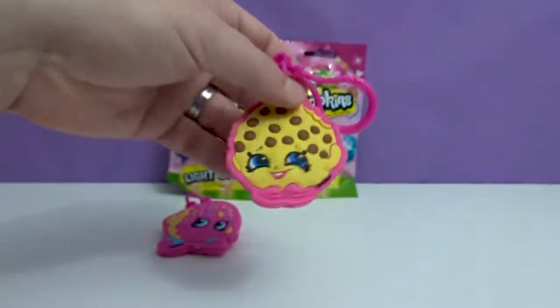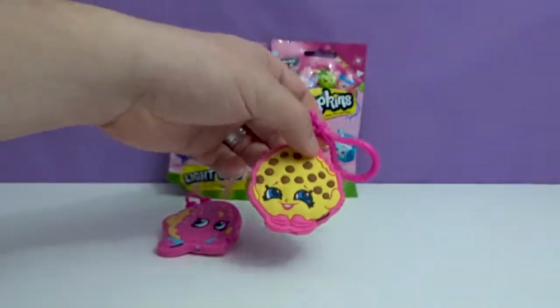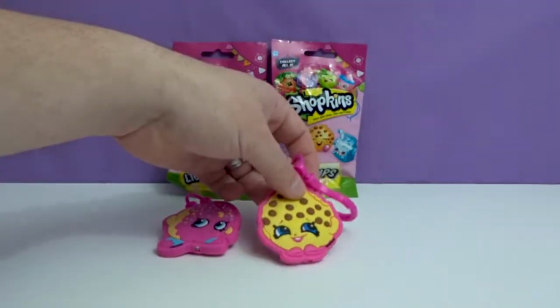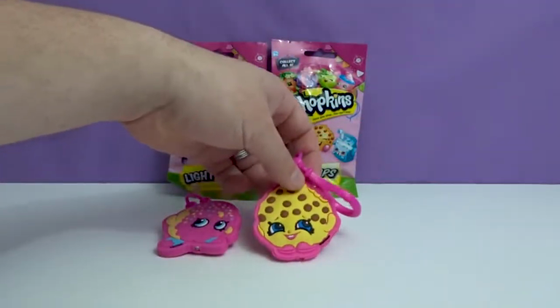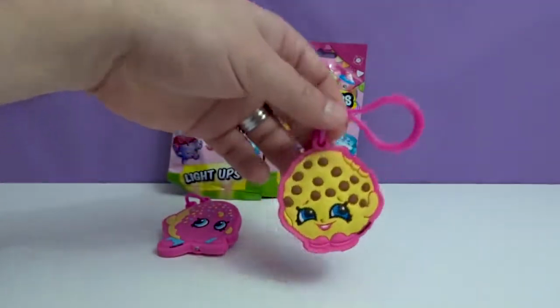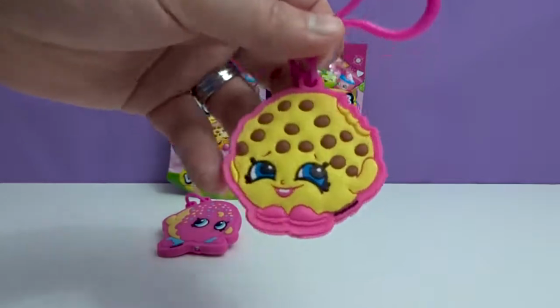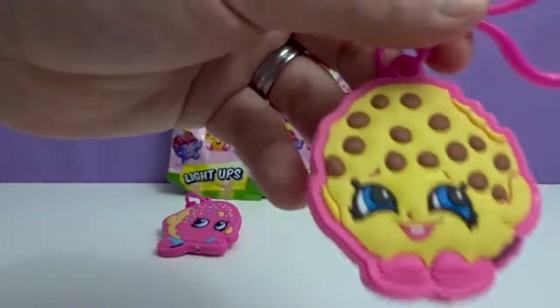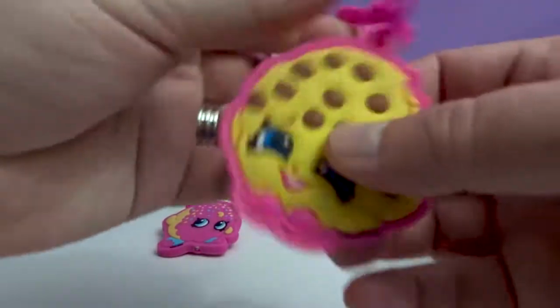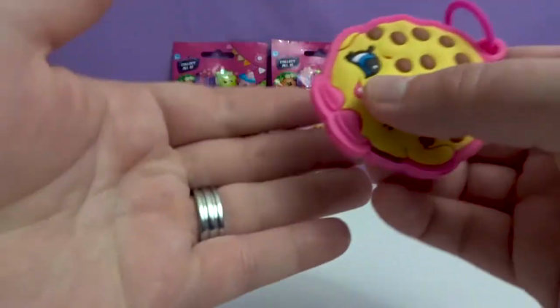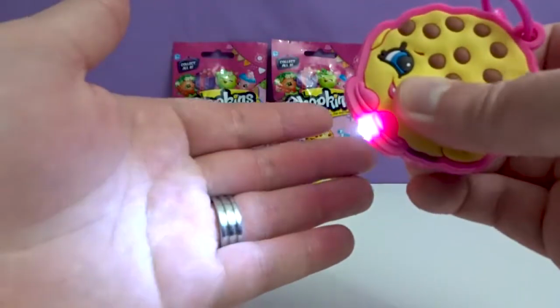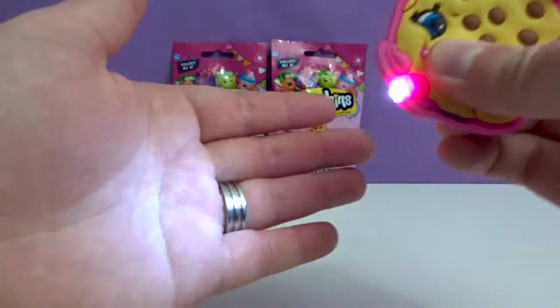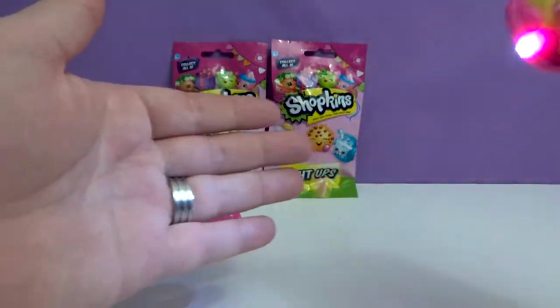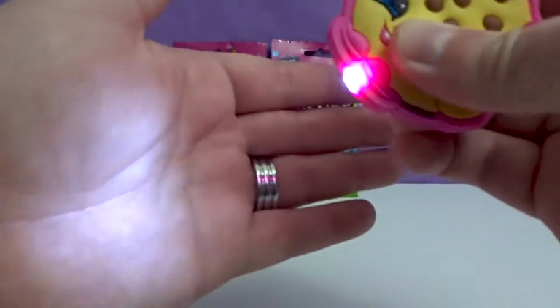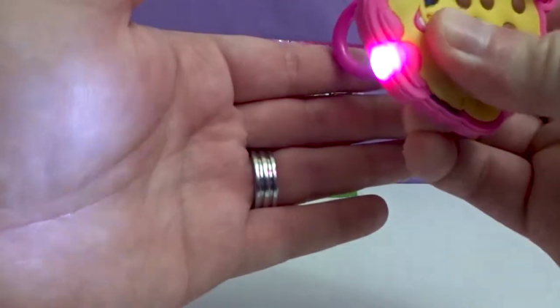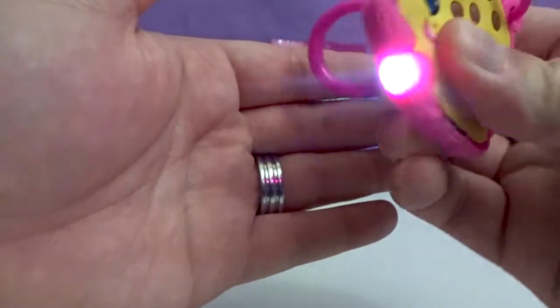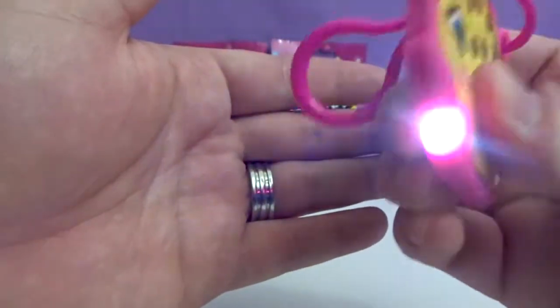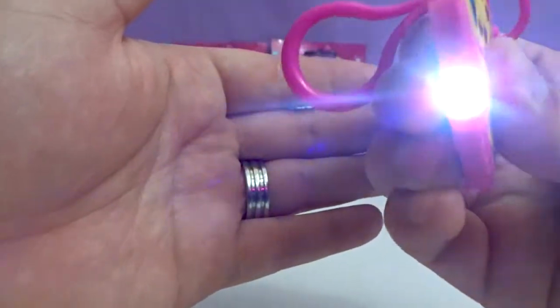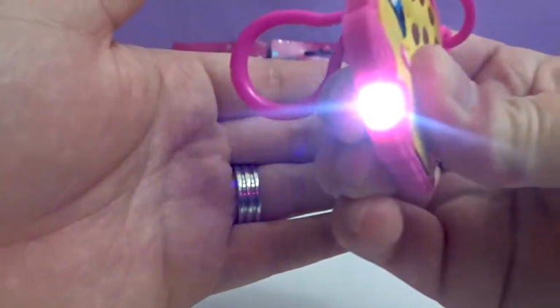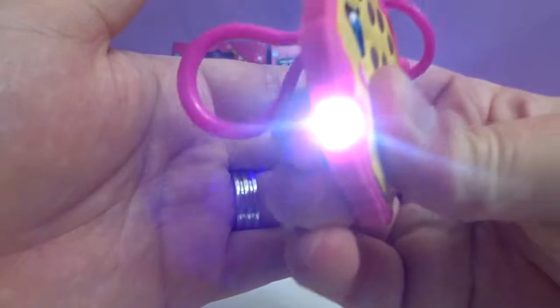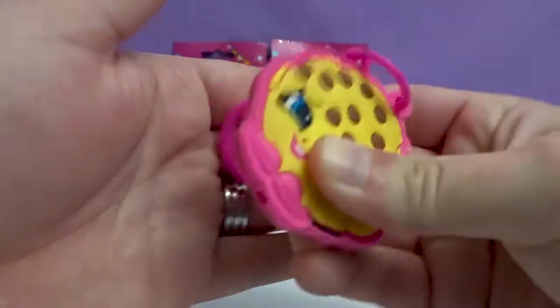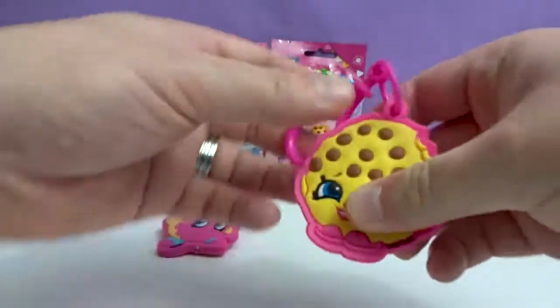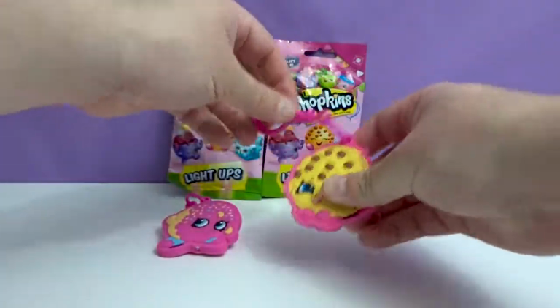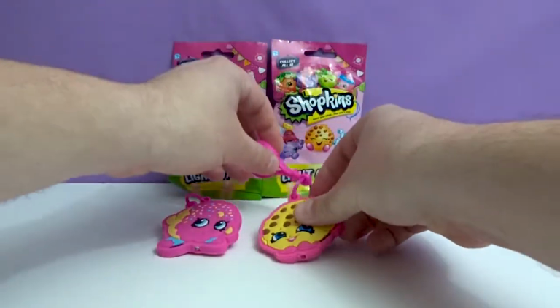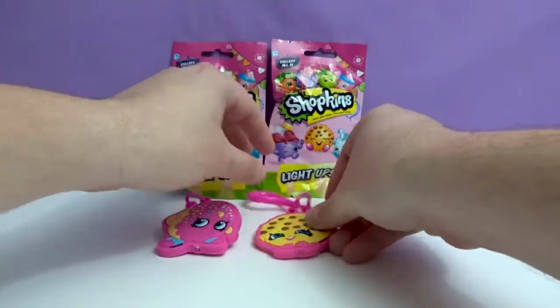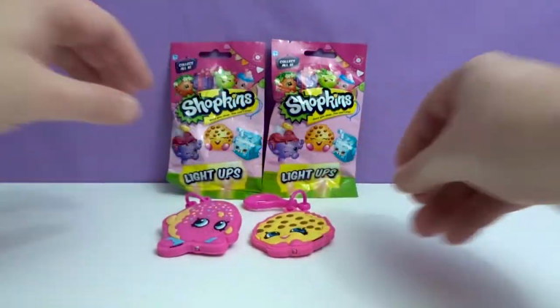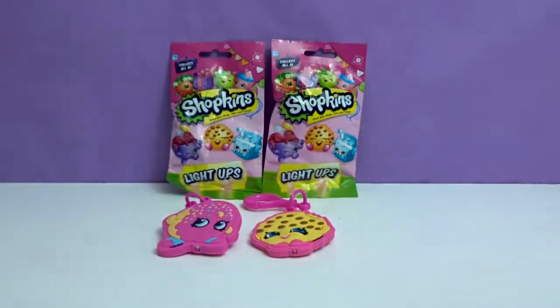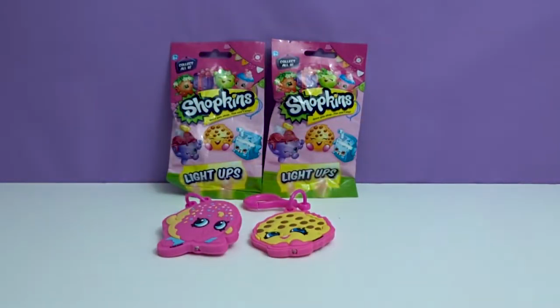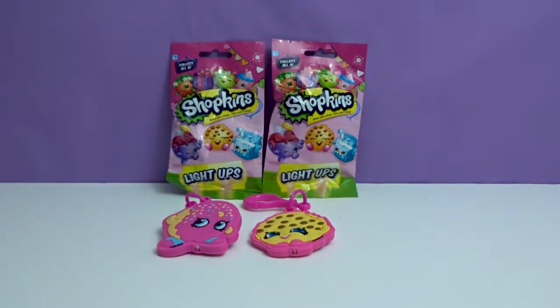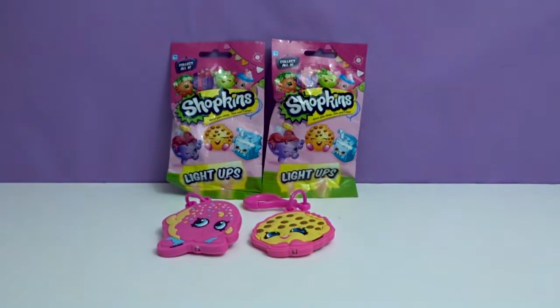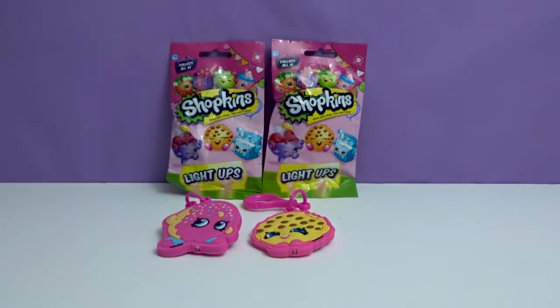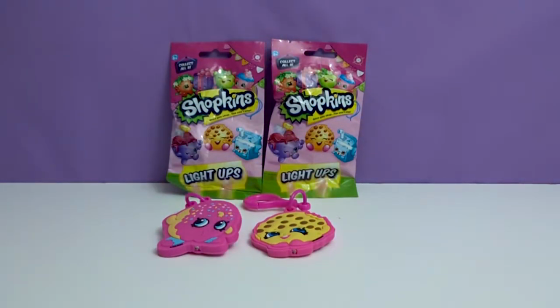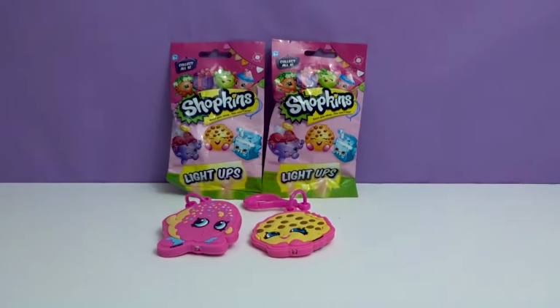So that's a duplicate. Make sure it works — check out the light. Yep, of course. Super cute. If we were to get a duplicate, that would be the one to get a duplicate of.